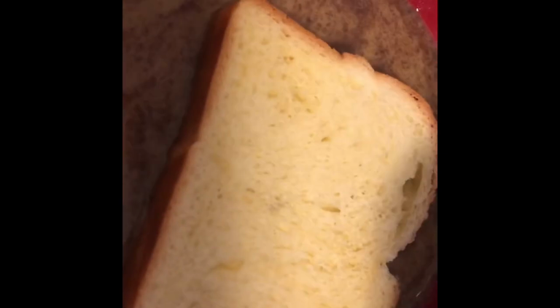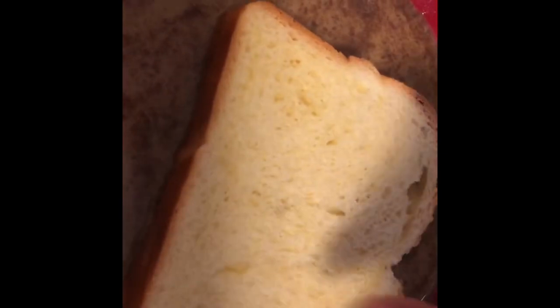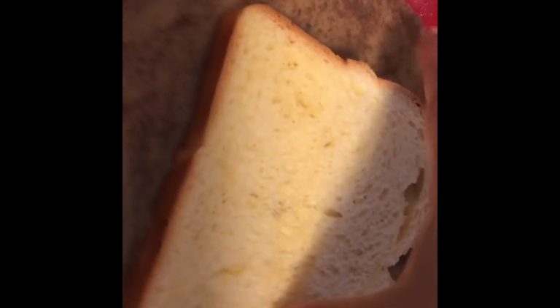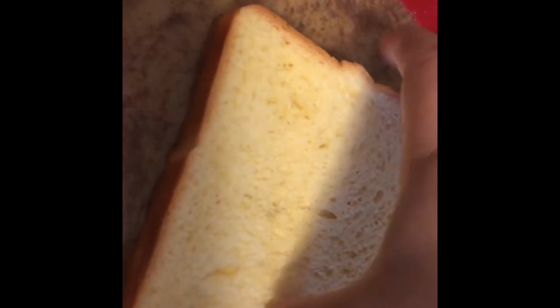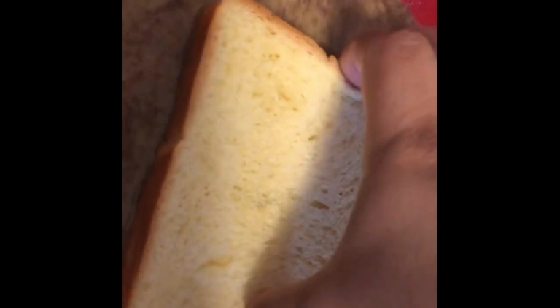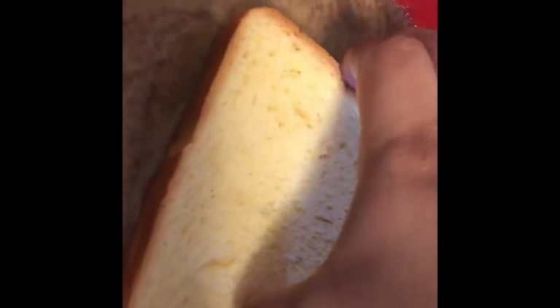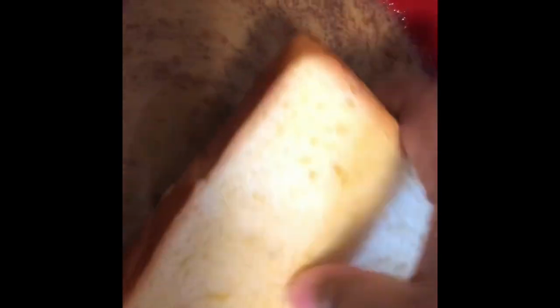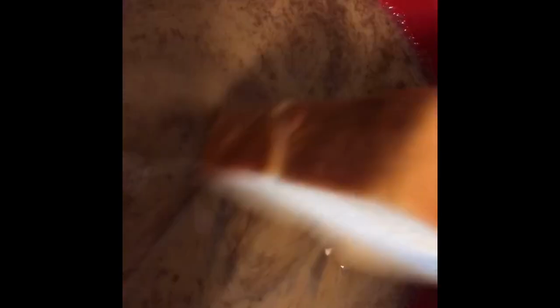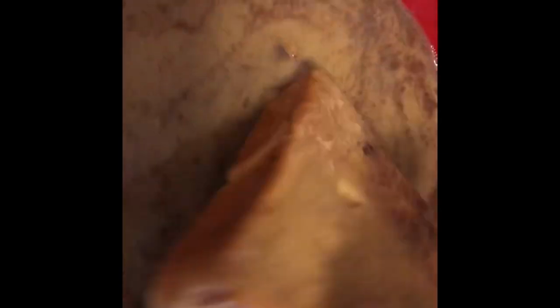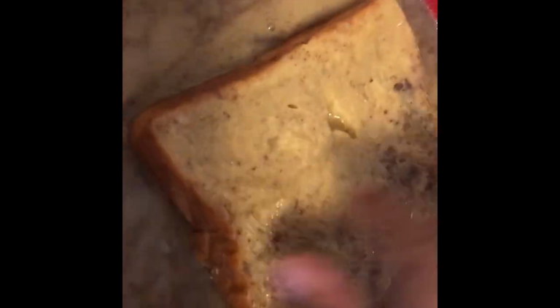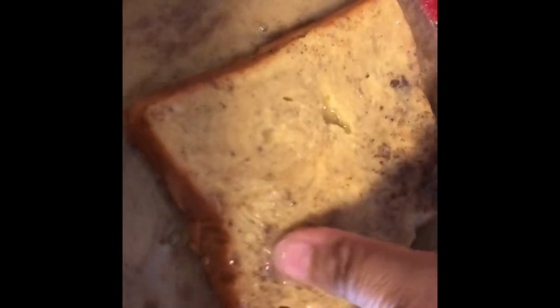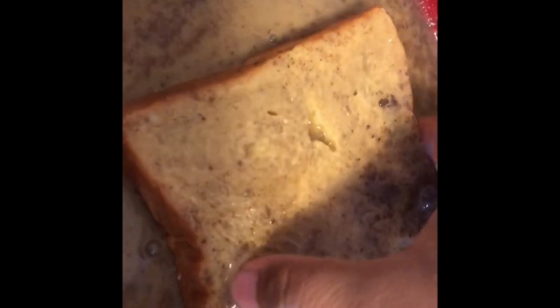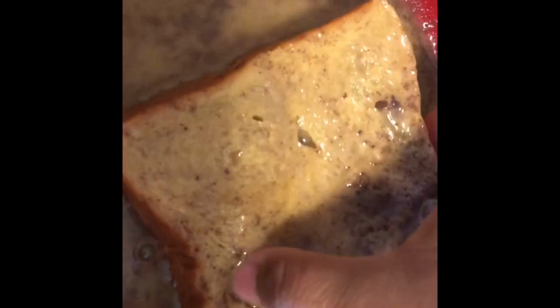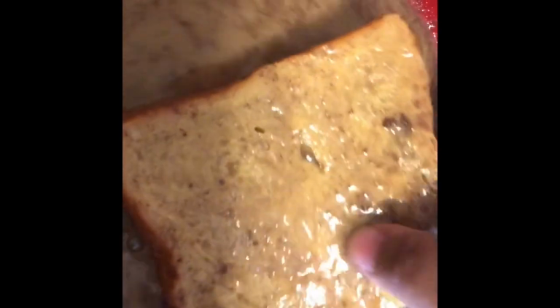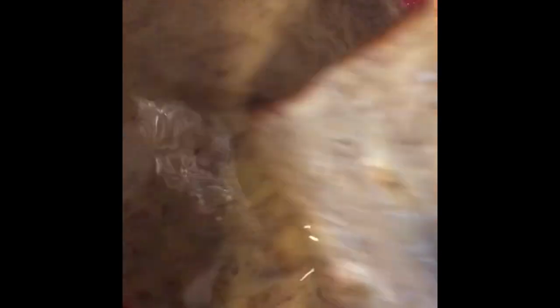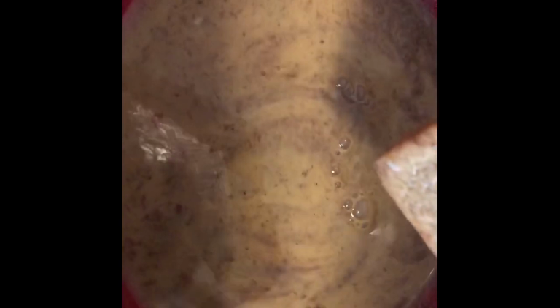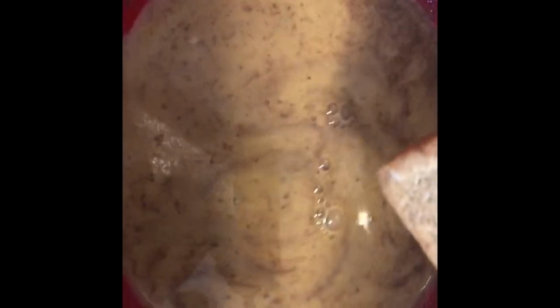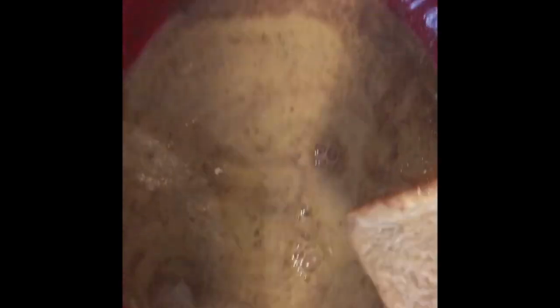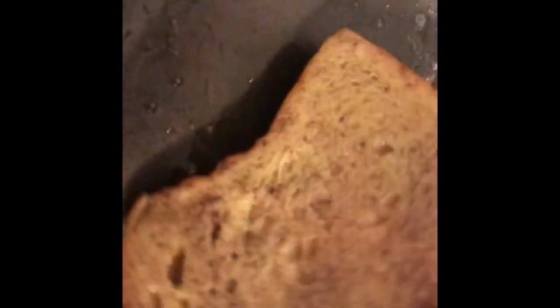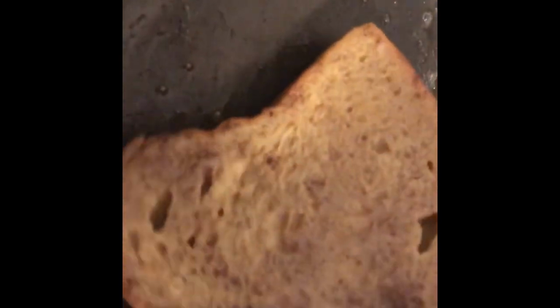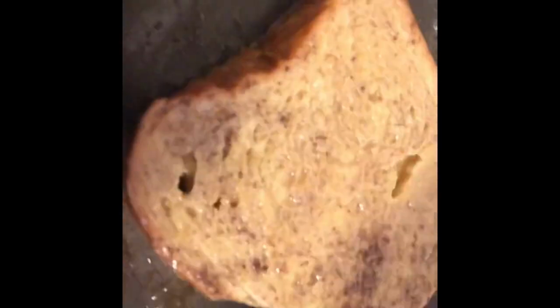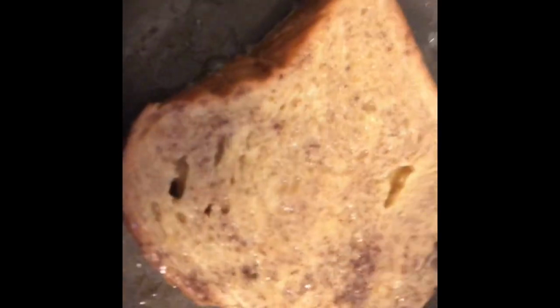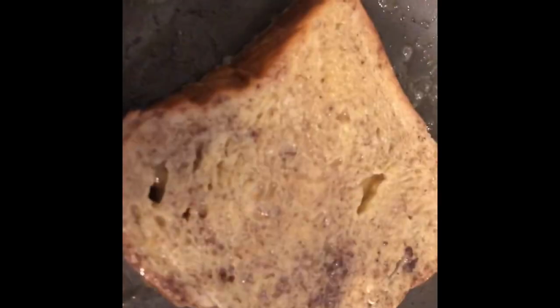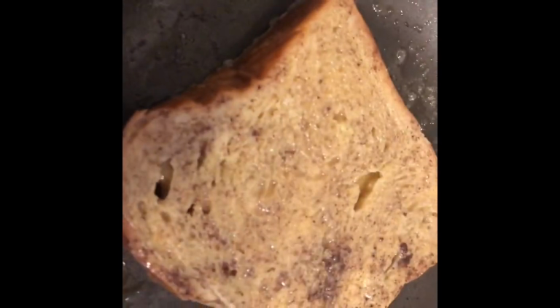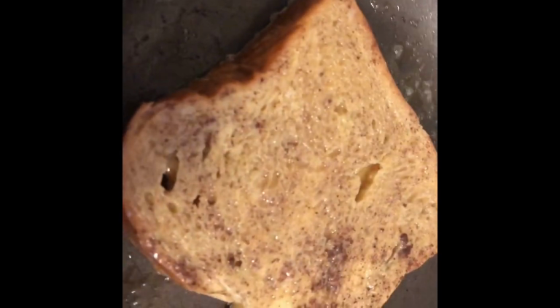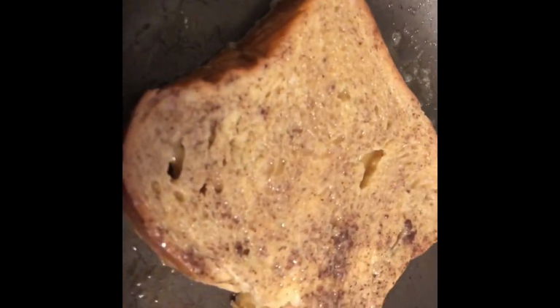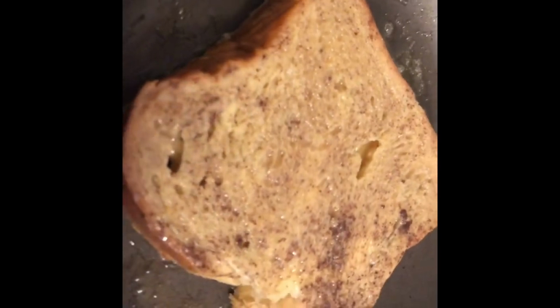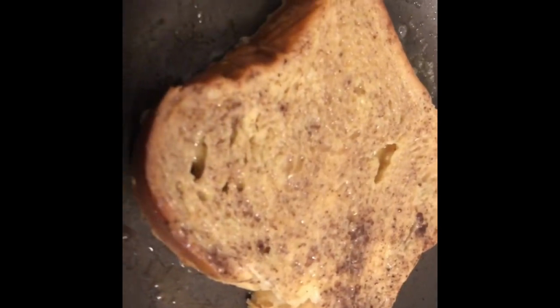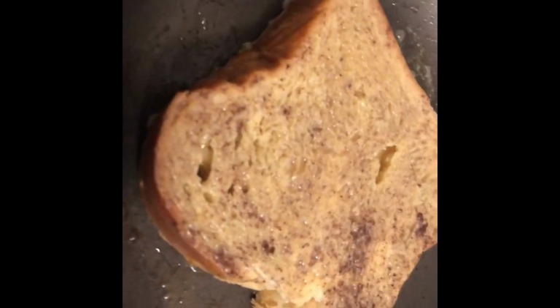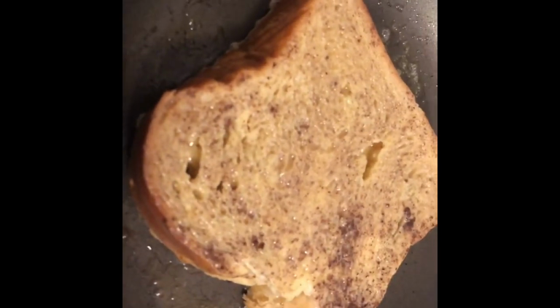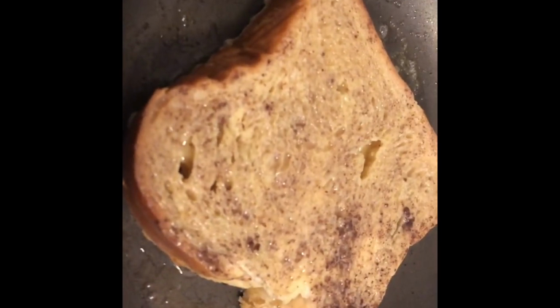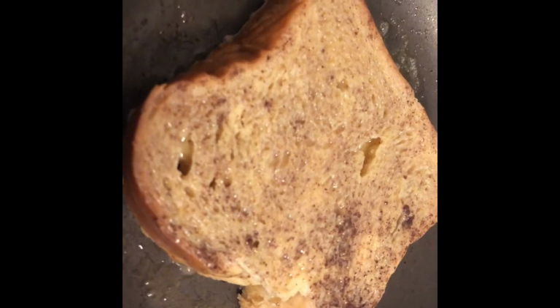You will repeat the process until you have reached your desired amount of French toast. By the way, this mixture is meant for four slices of bread only.